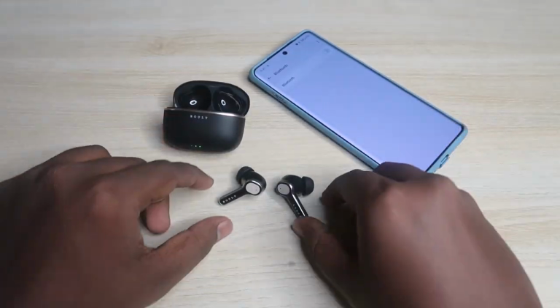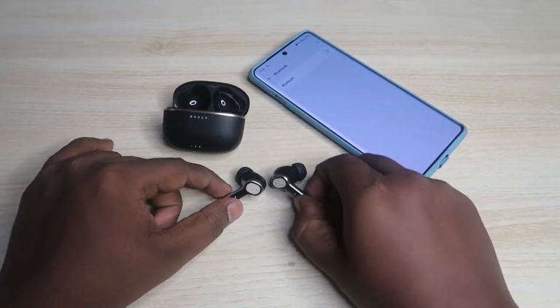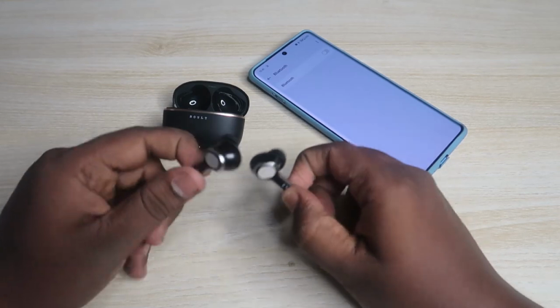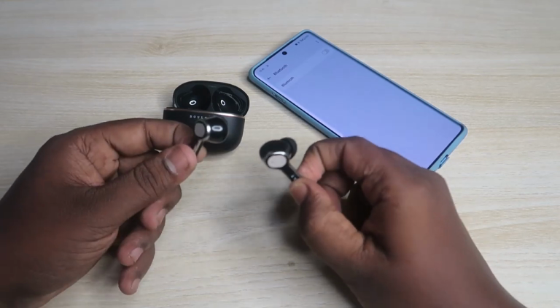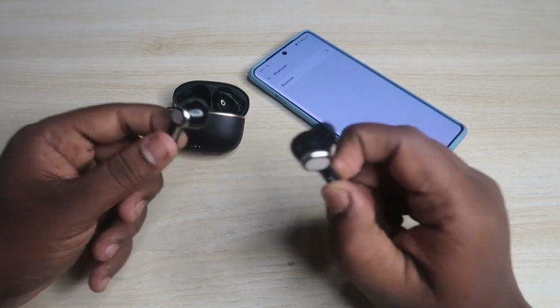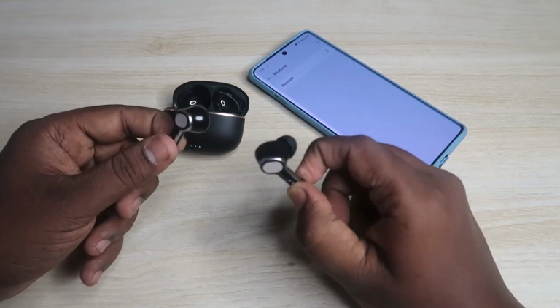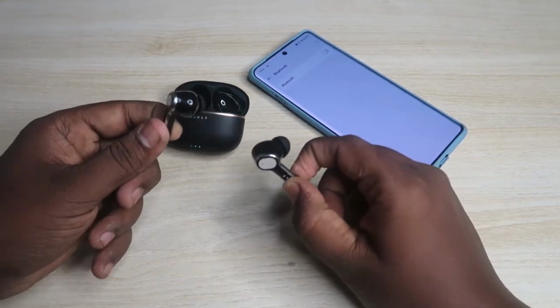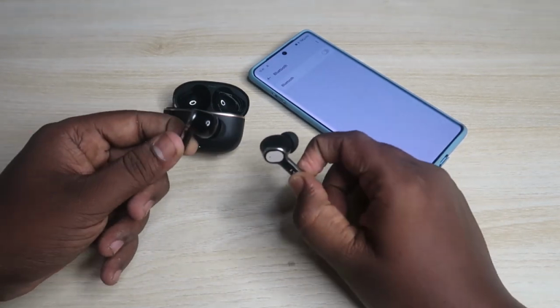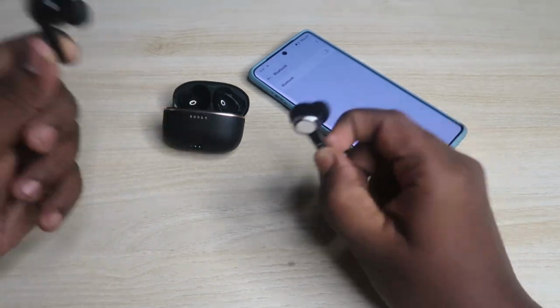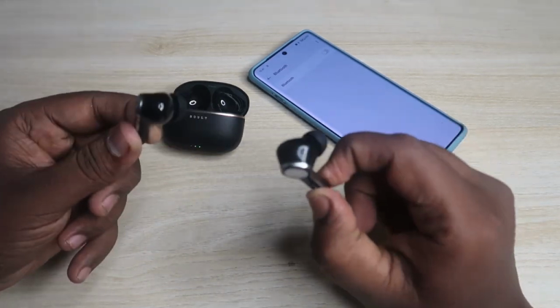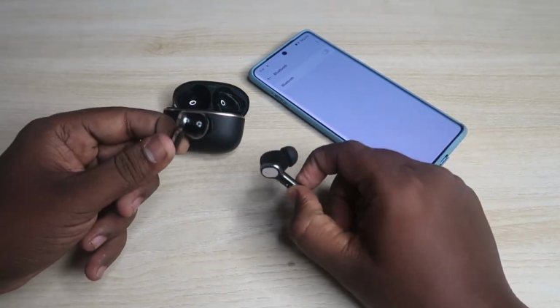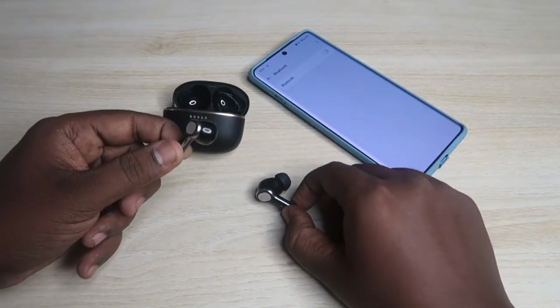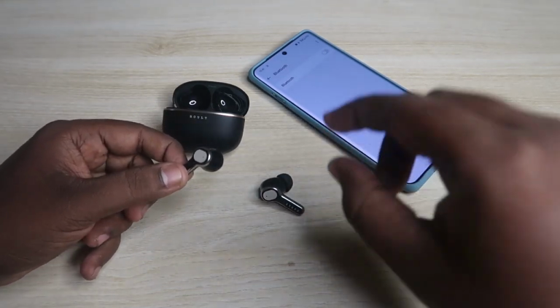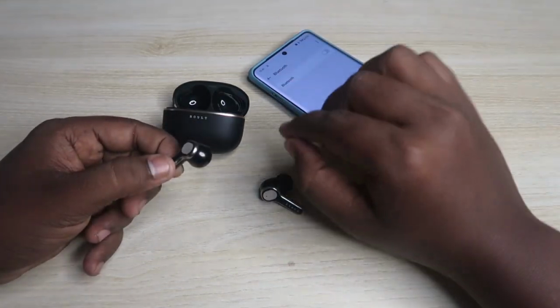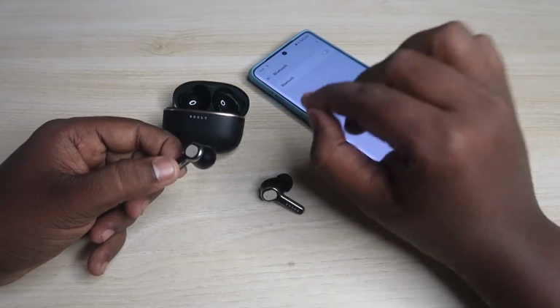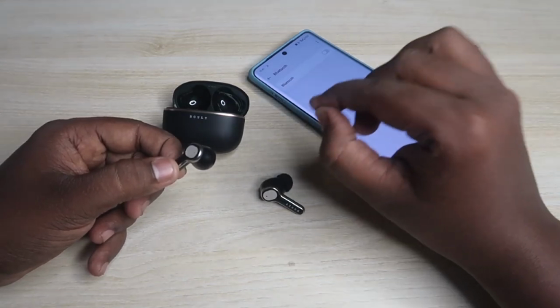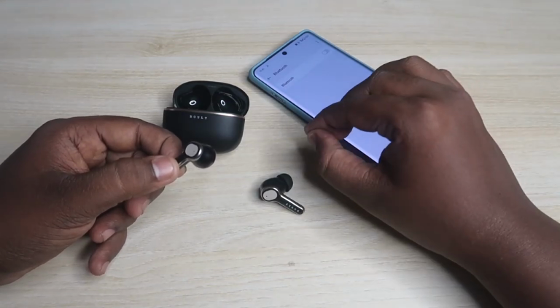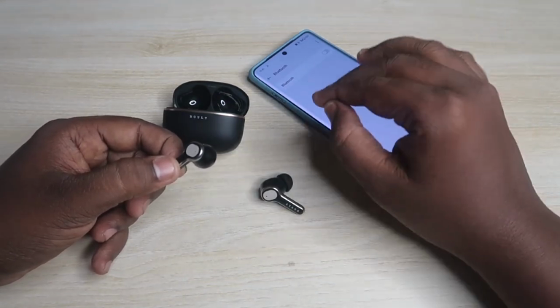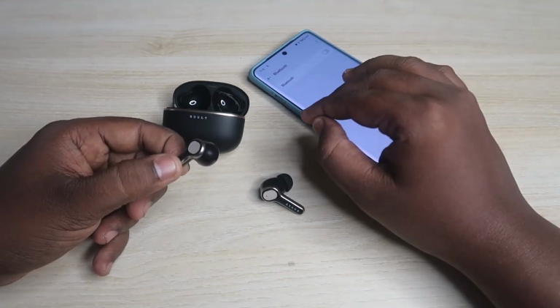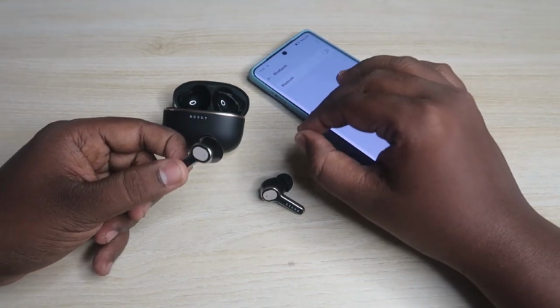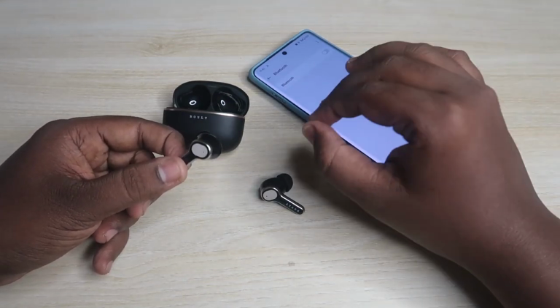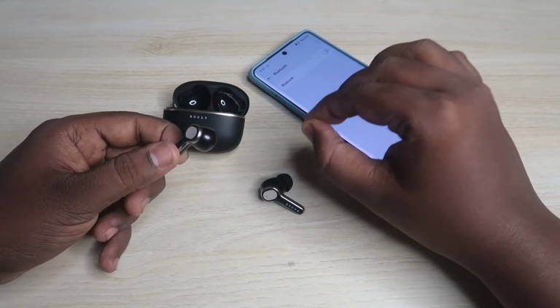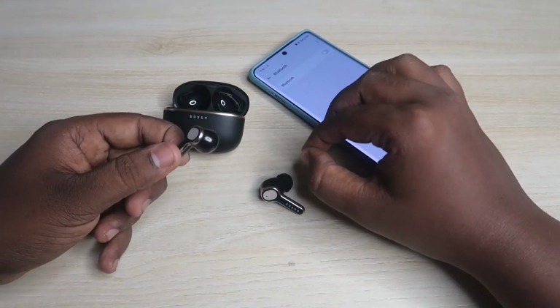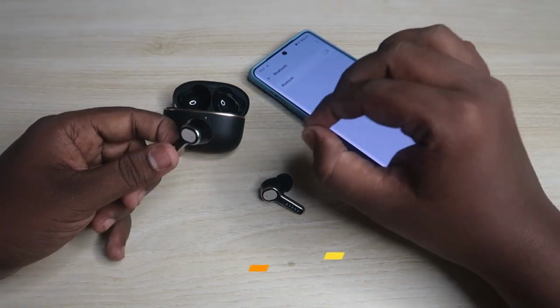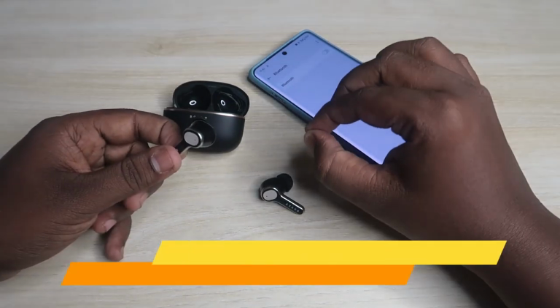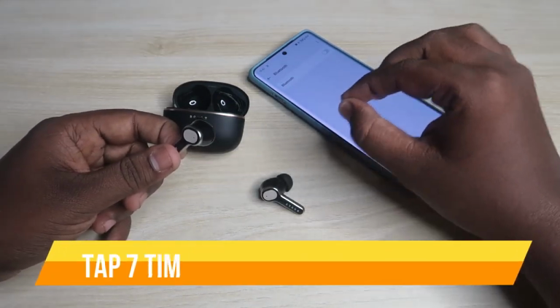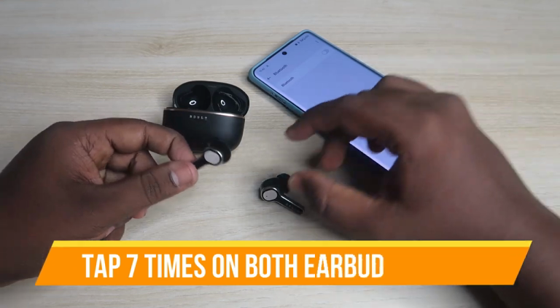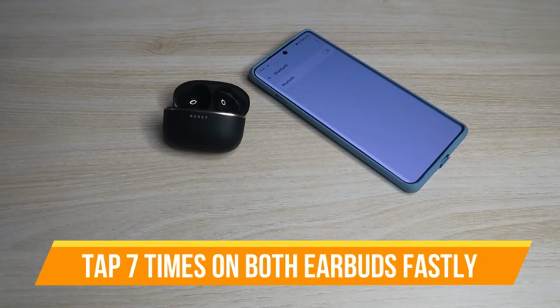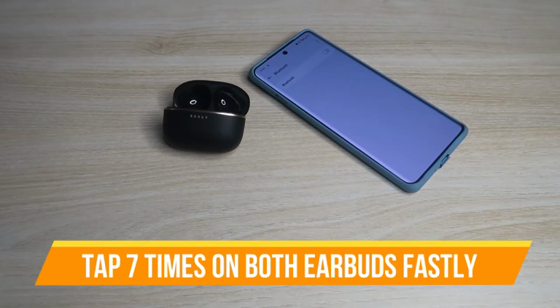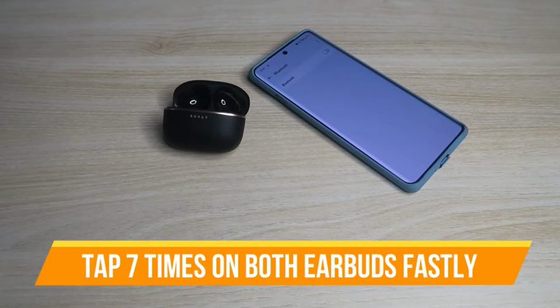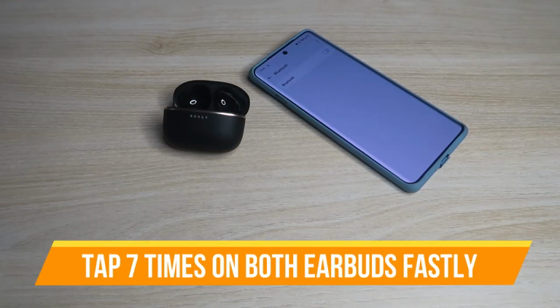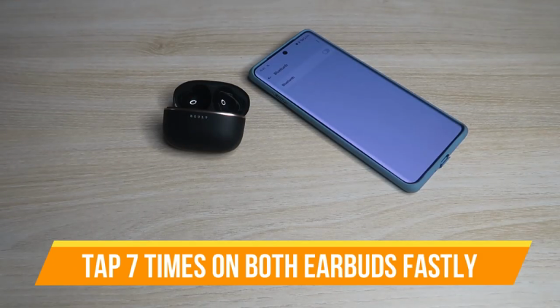Wear both the Bolt Audio Z40 Ultra earbuds in your ears and tap seven times continuously as fast as you can — one, two, three, four, five, six, seven.